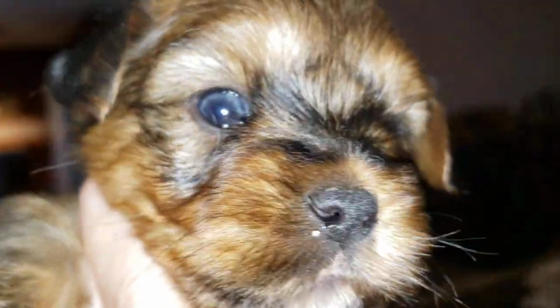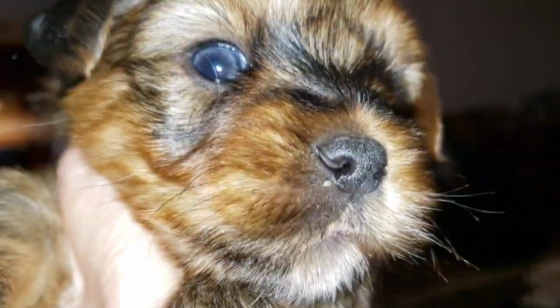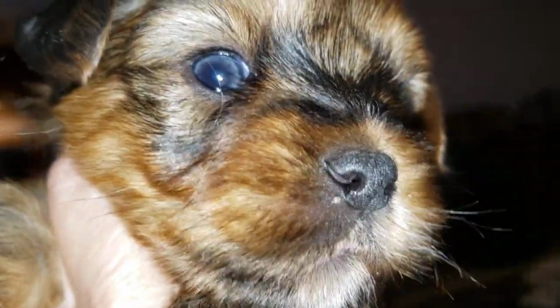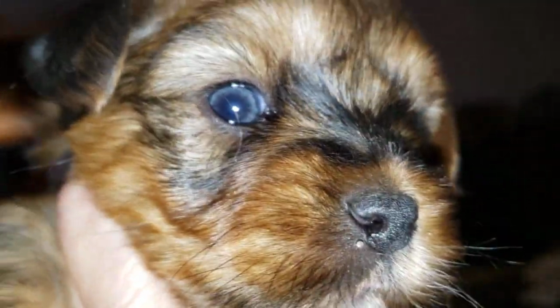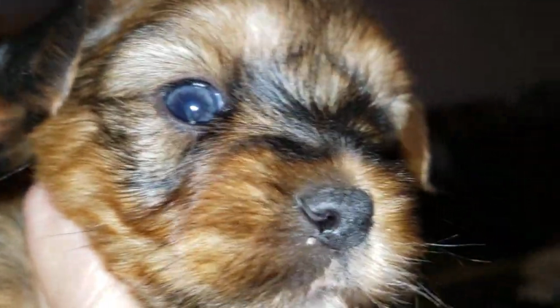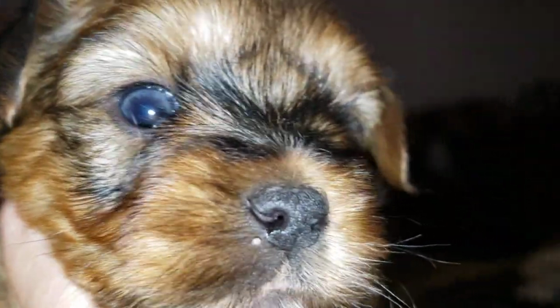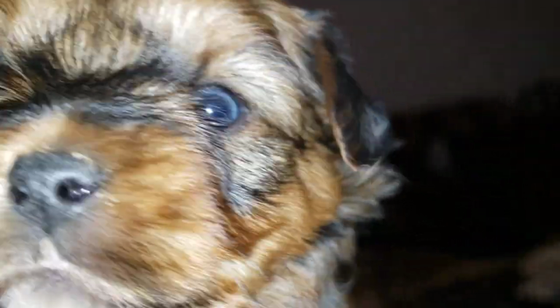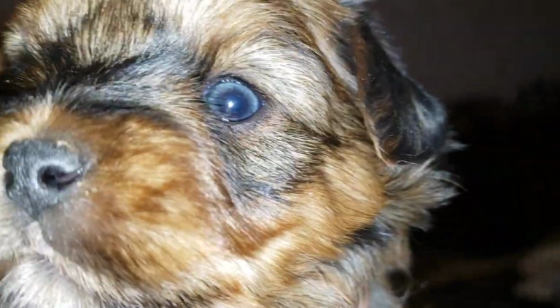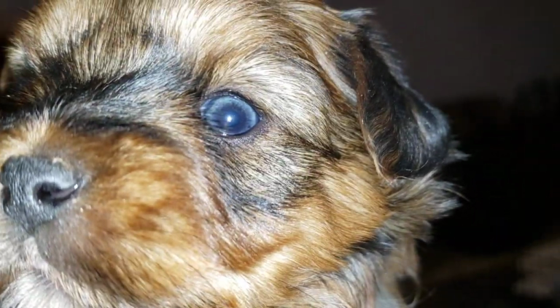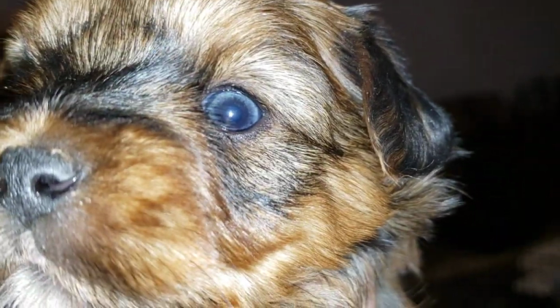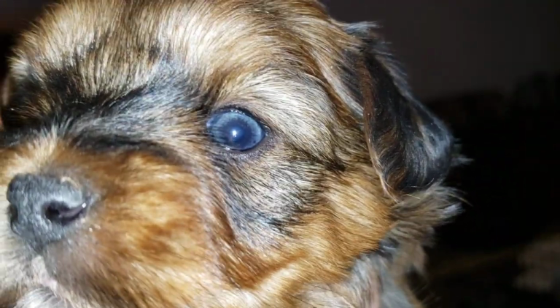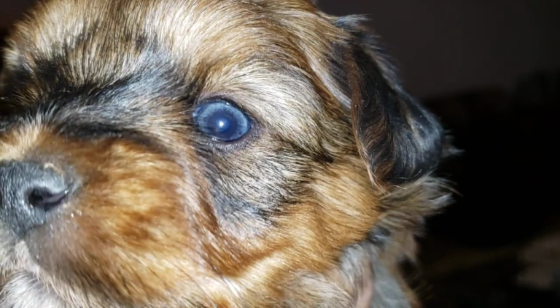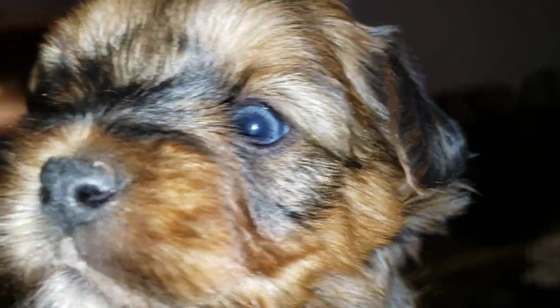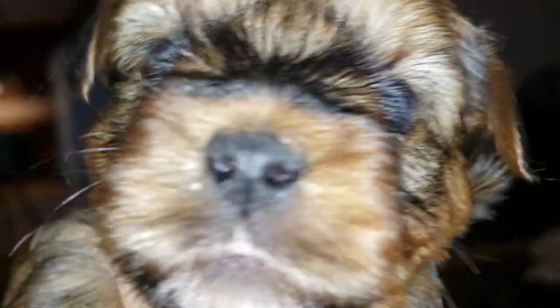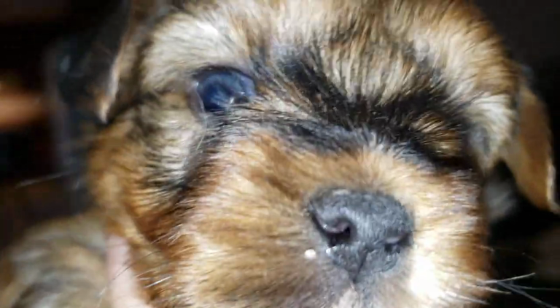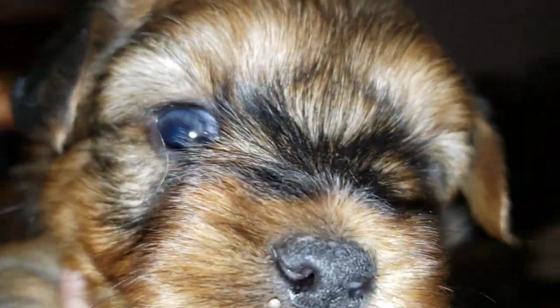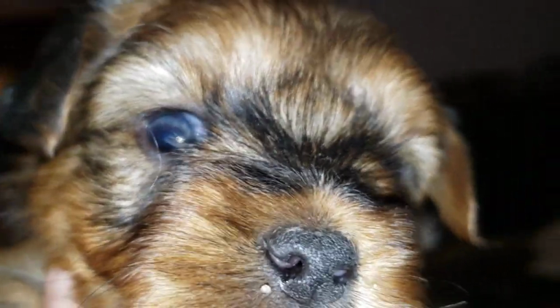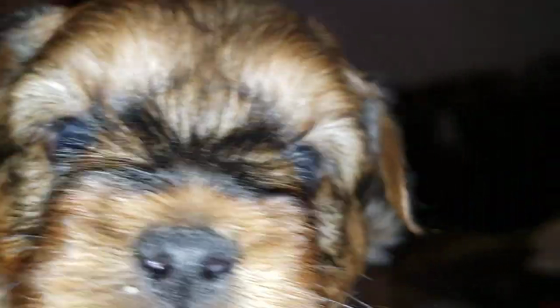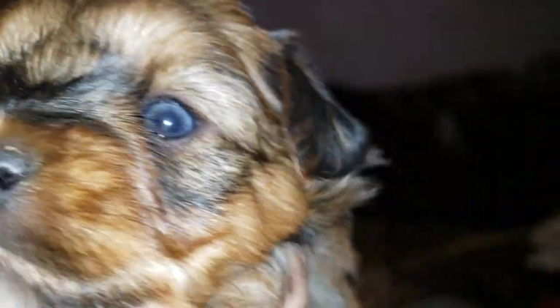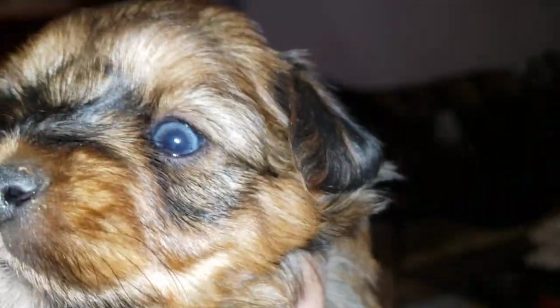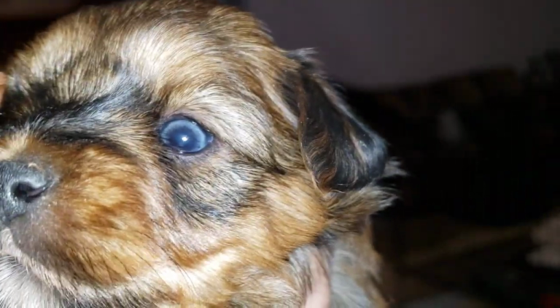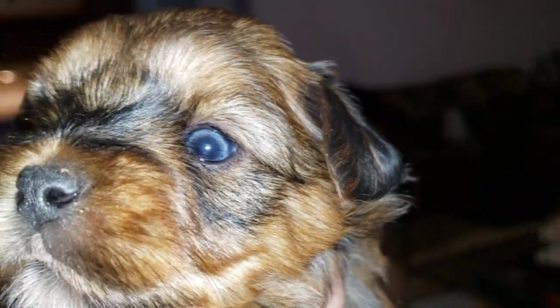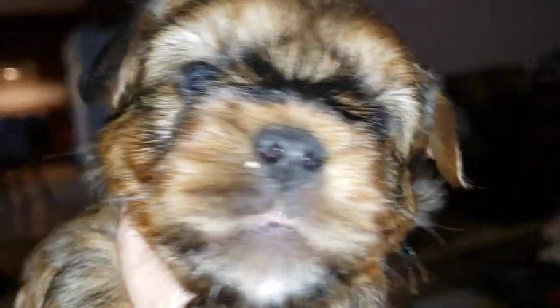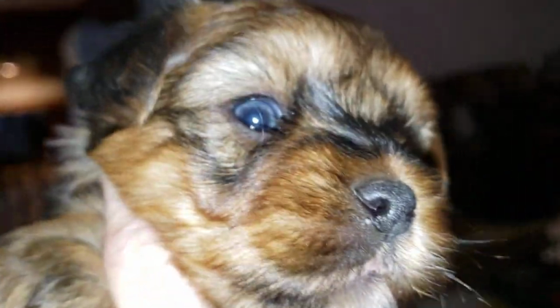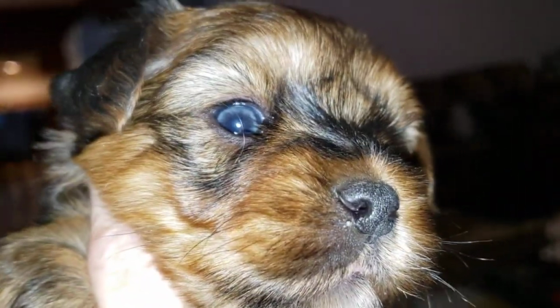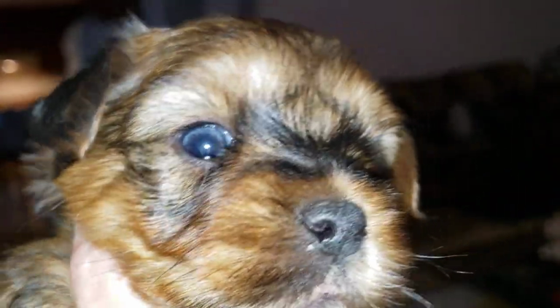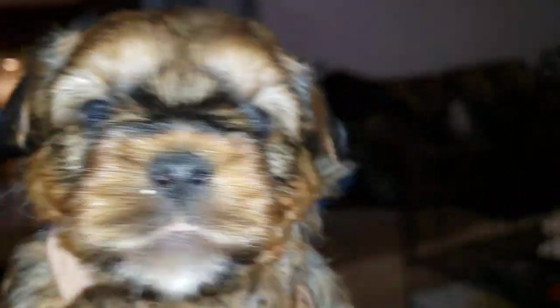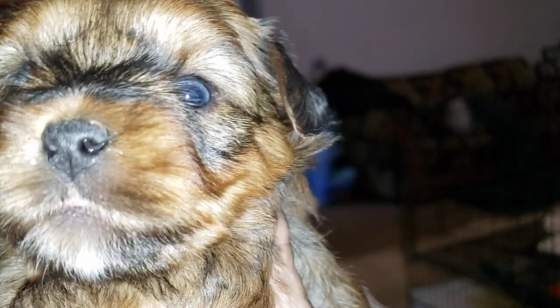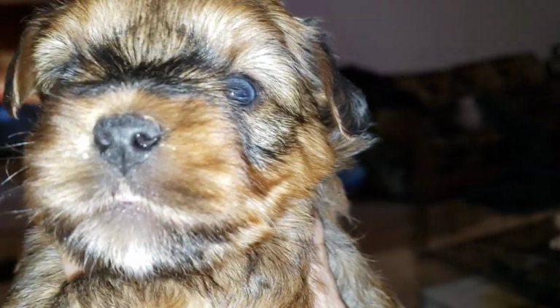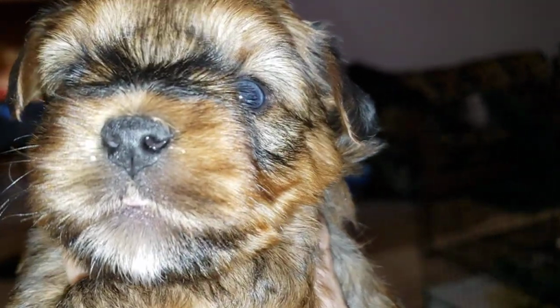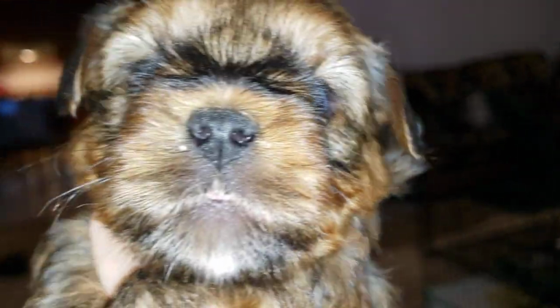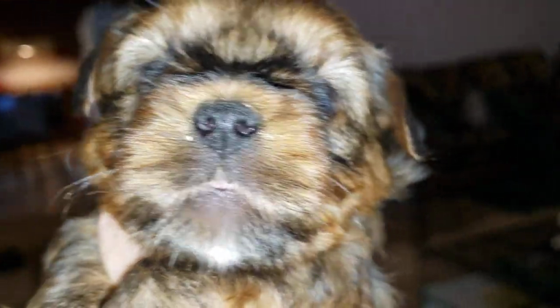I want you to see this beautiful baby. Look at those eyes. I do not know if they'll stay that blue, but if they do, this lady is a super lucky mama. Look at that! Amazing.